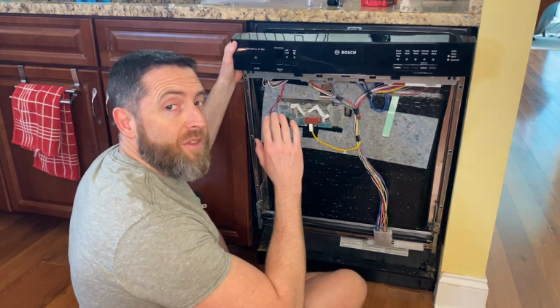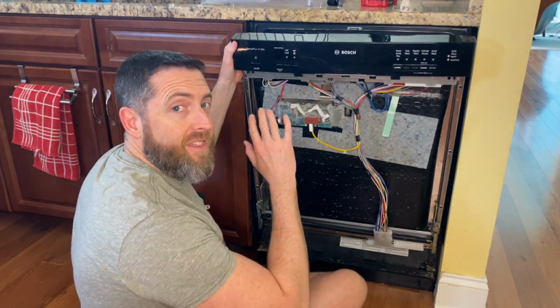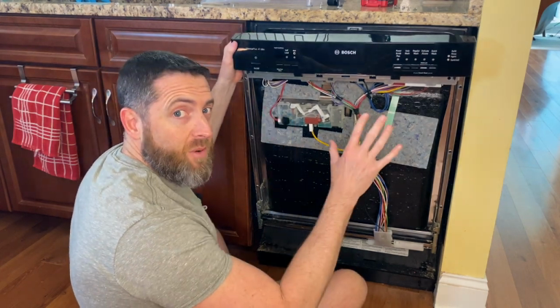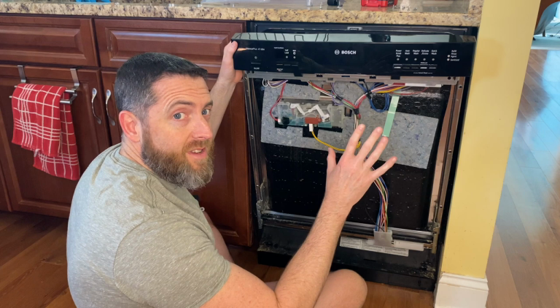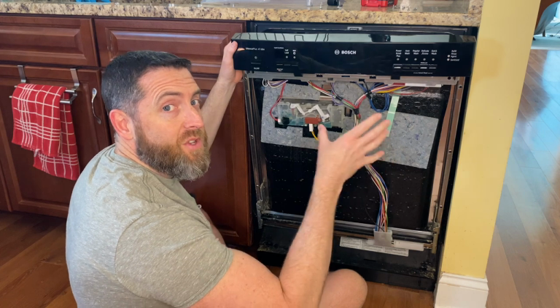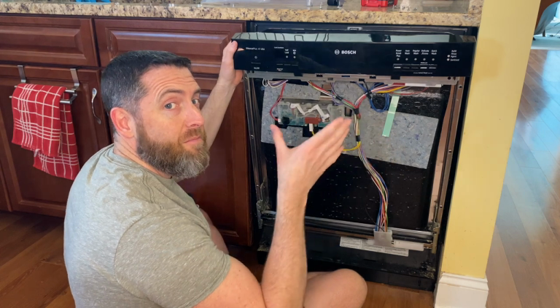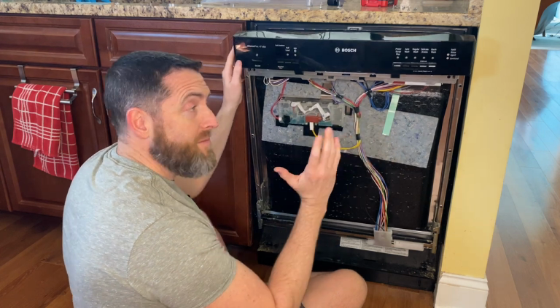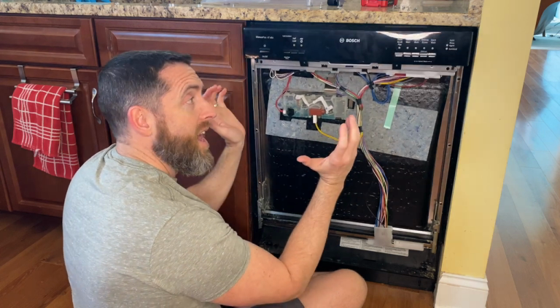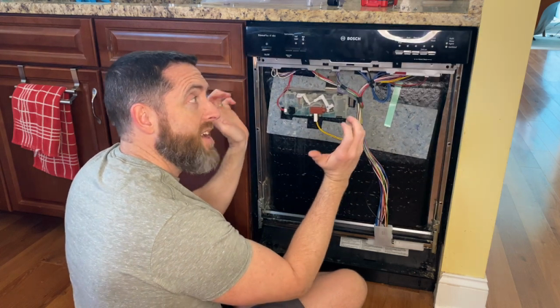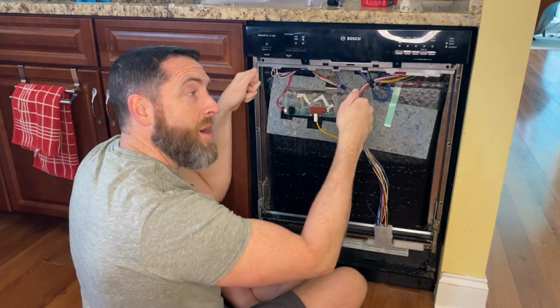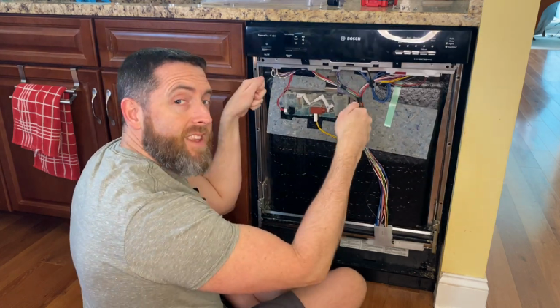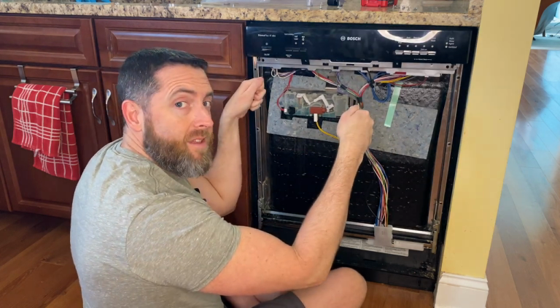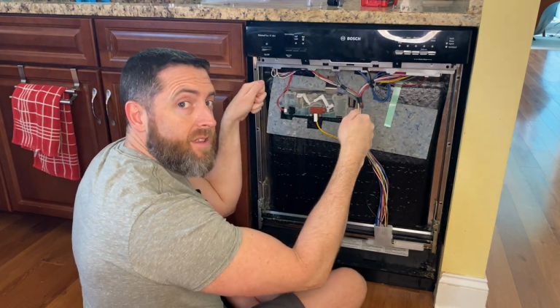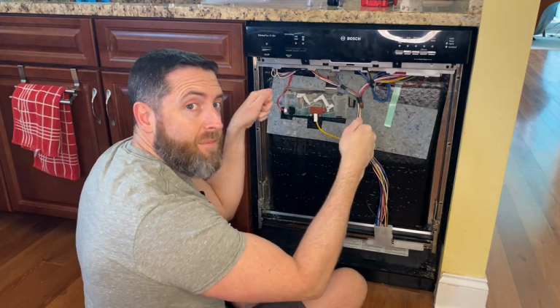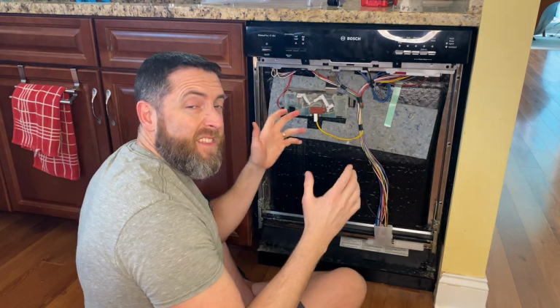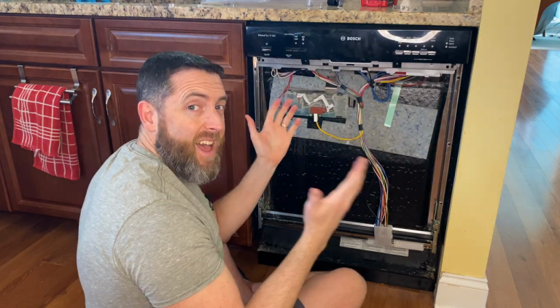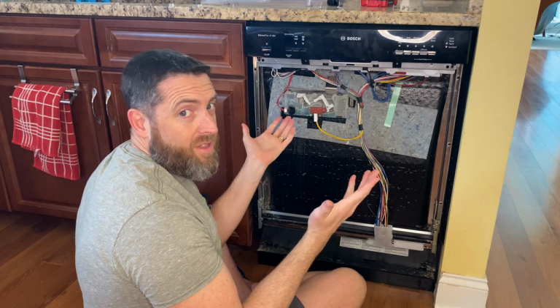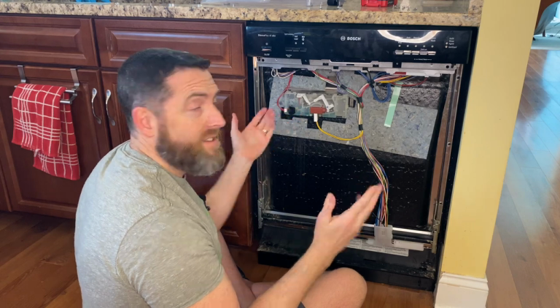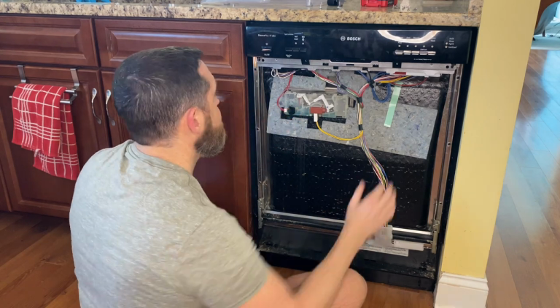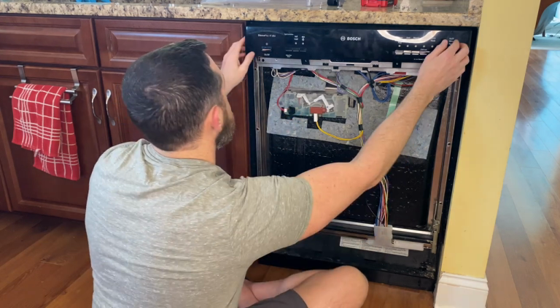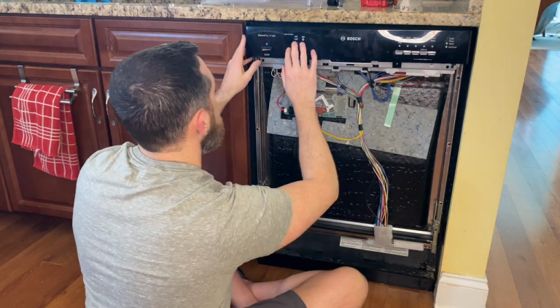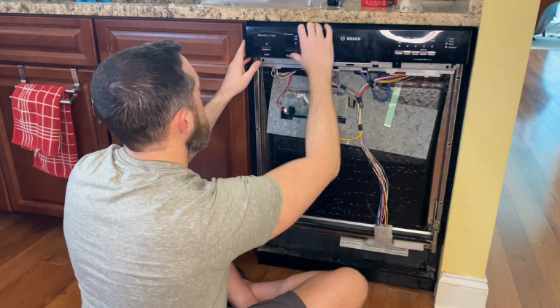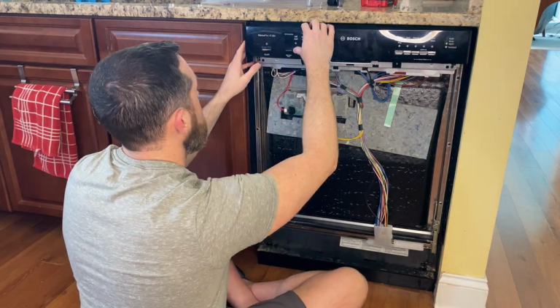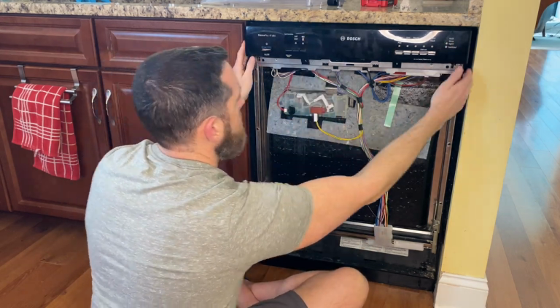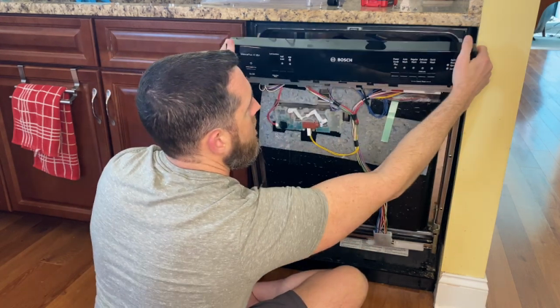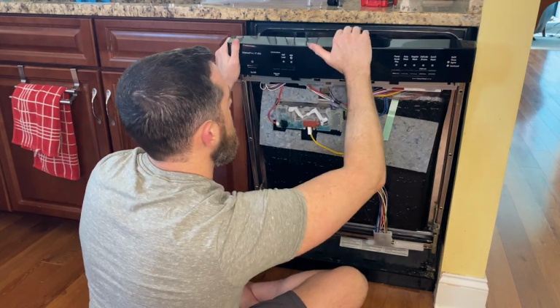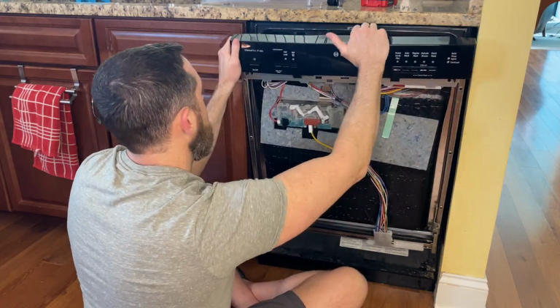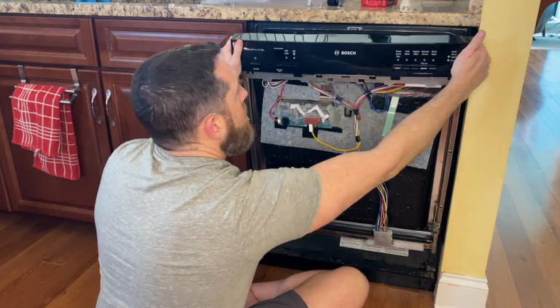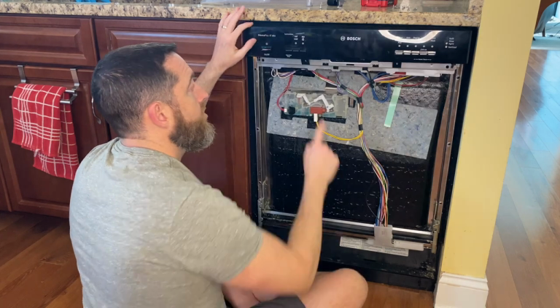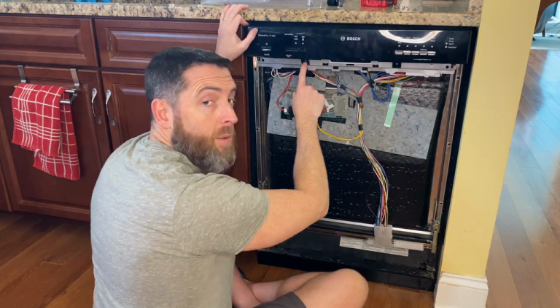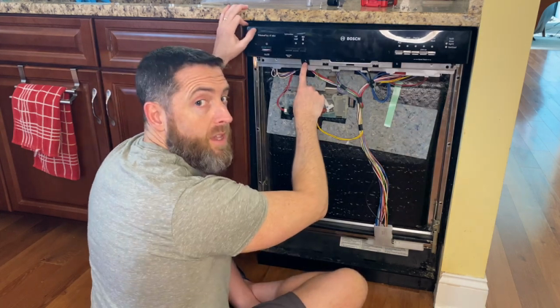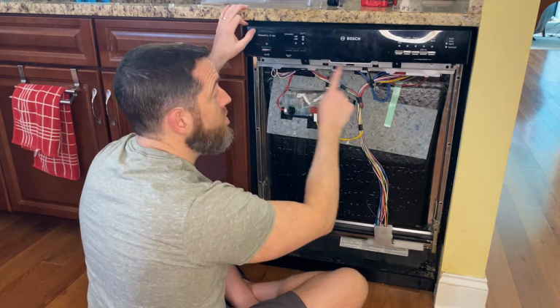This one worked. So start at the bottom and rotate up to snap in the tabs at the top - that worked the best. Now we can replace the screws.